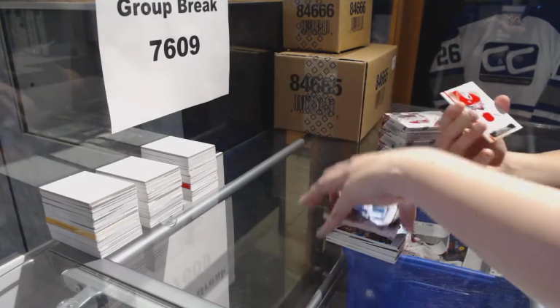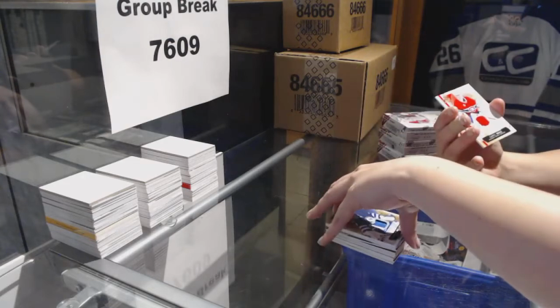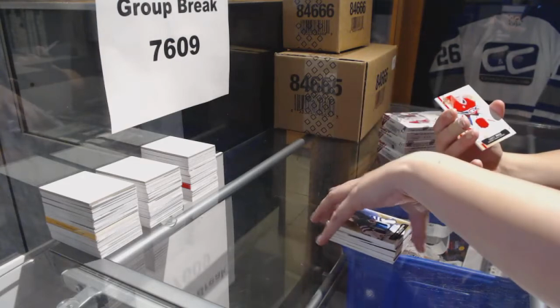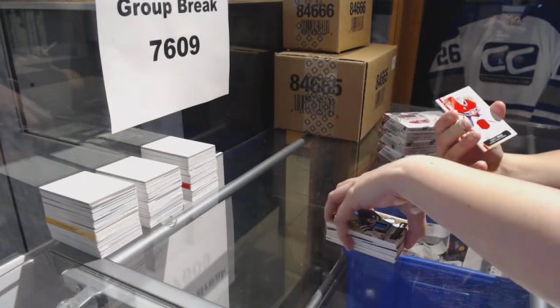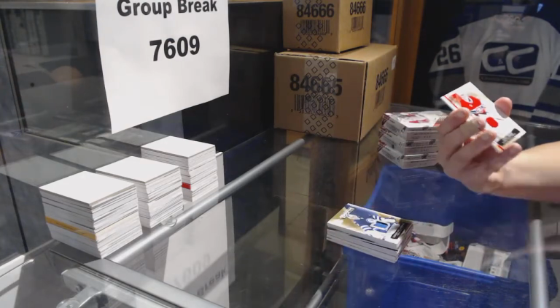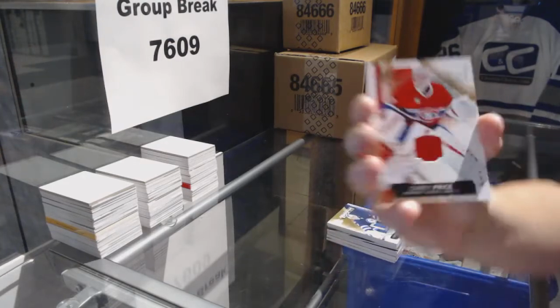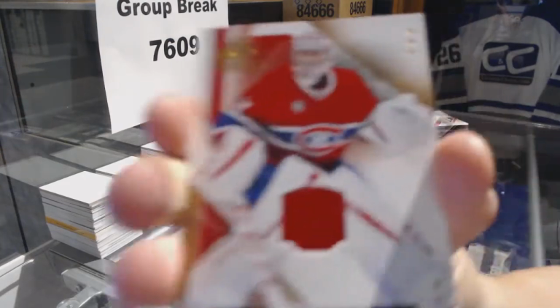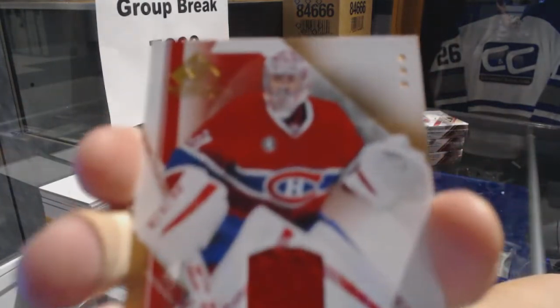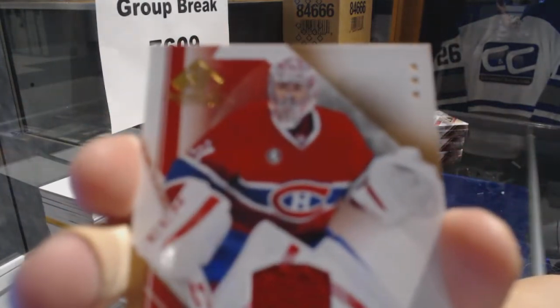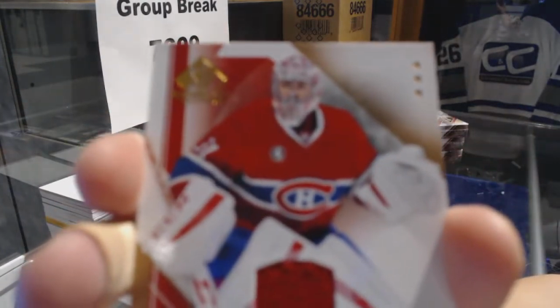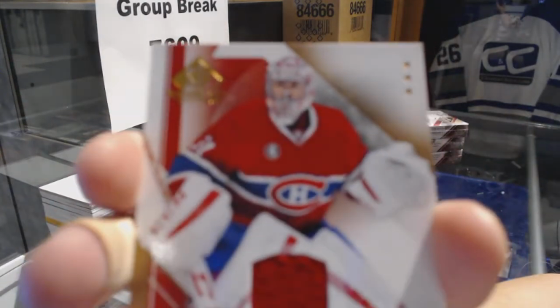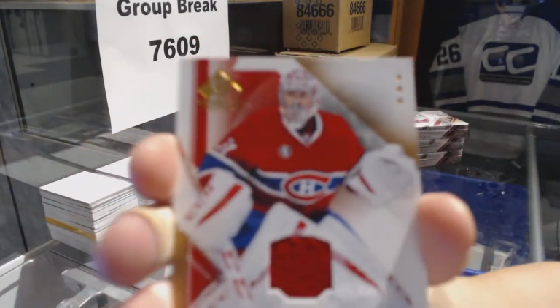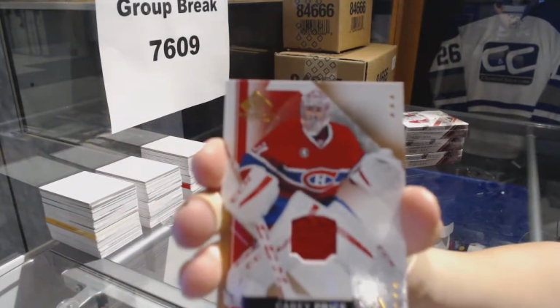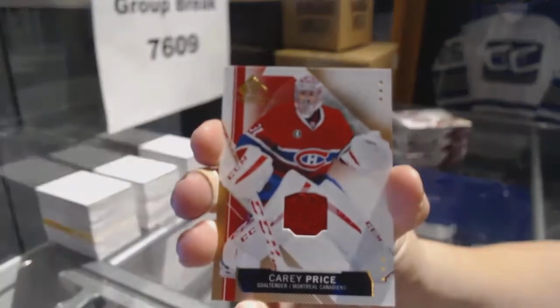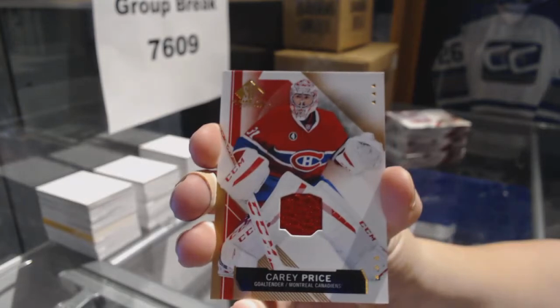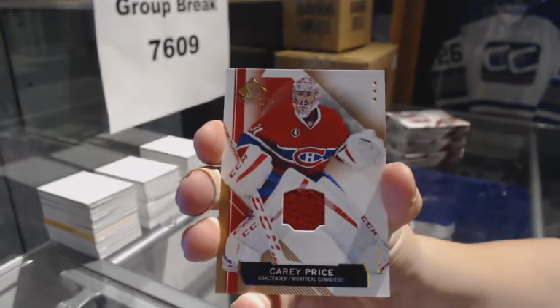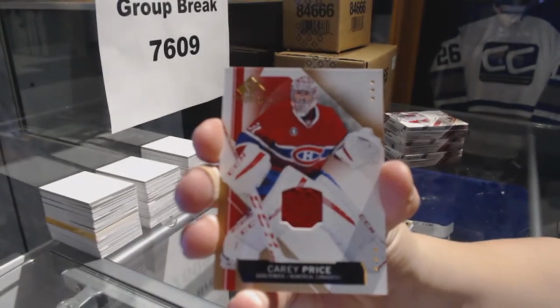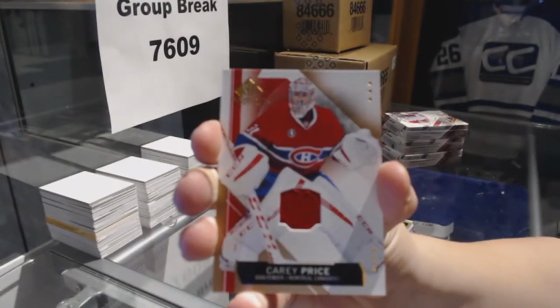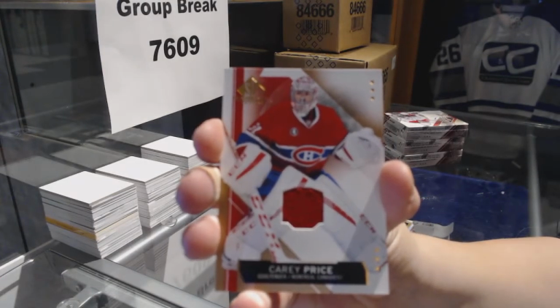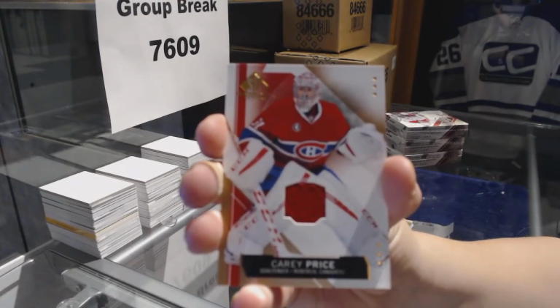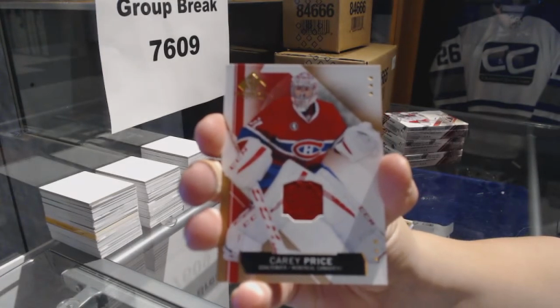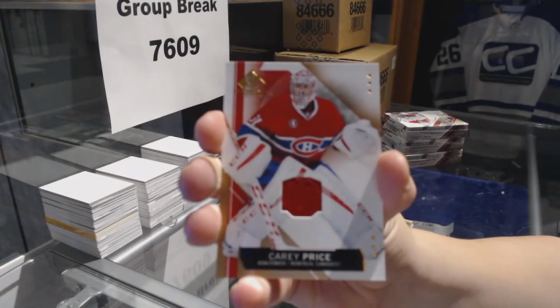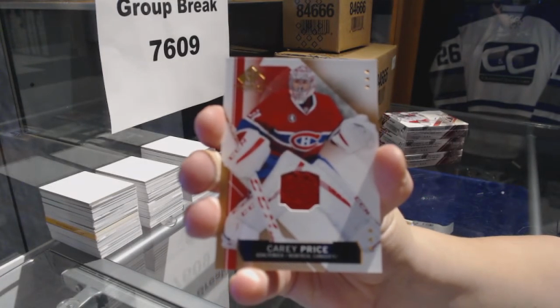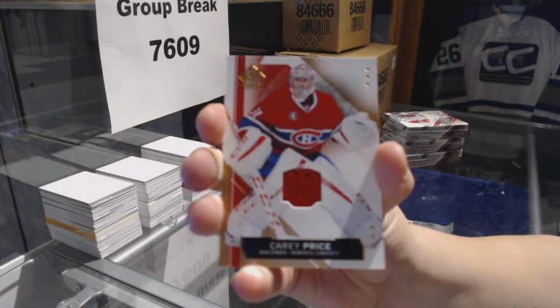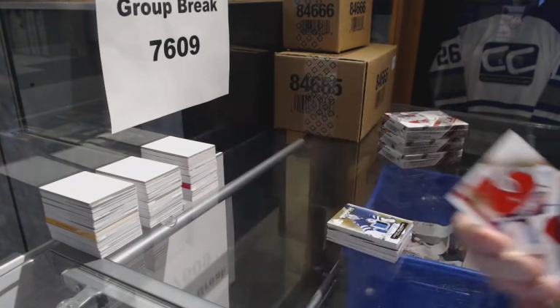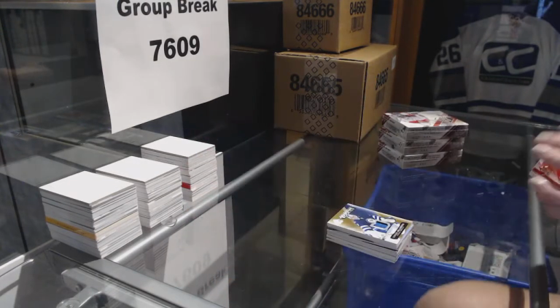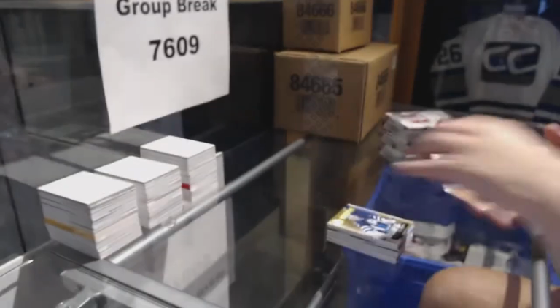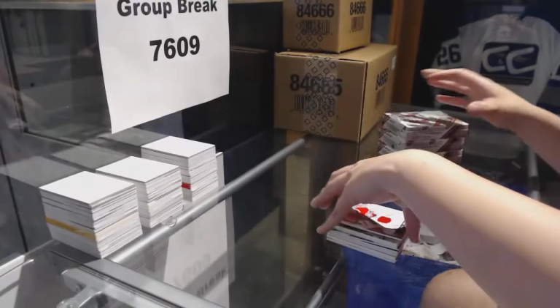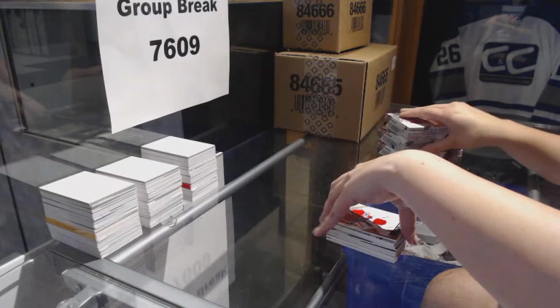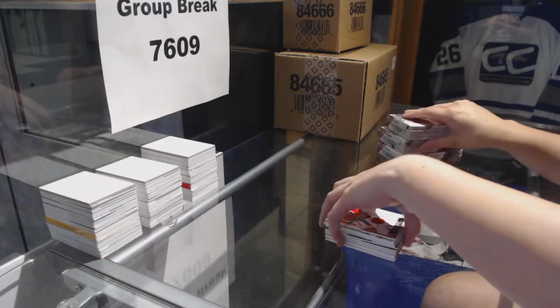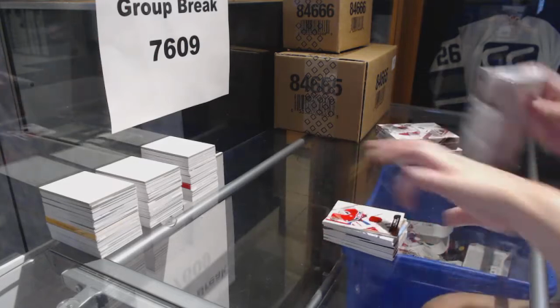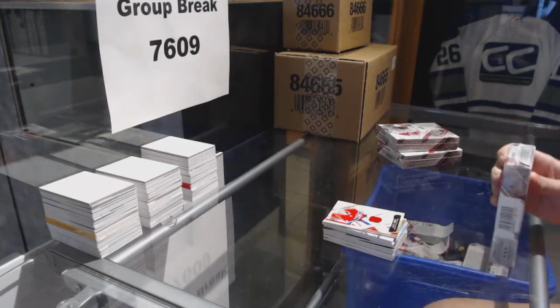And we've got a base jersey for the Montreal Canadiens, Carey Price. On to box three.